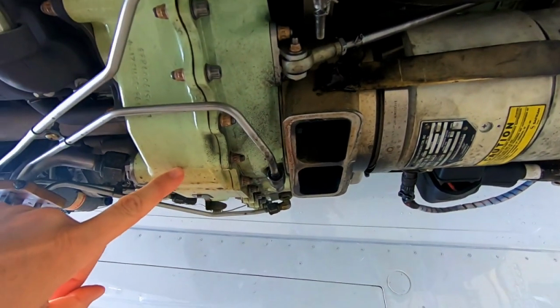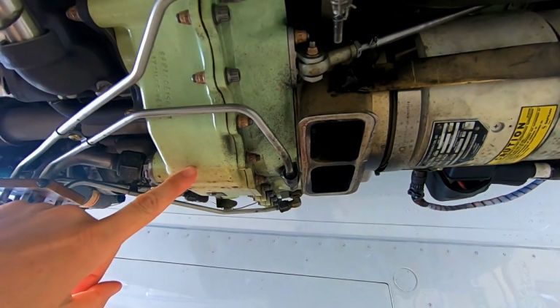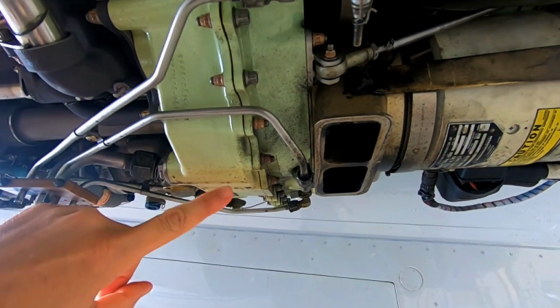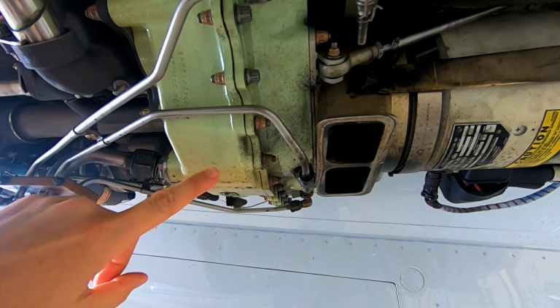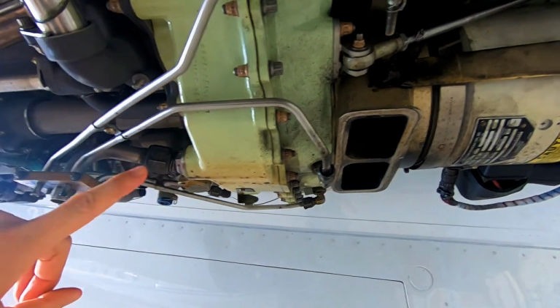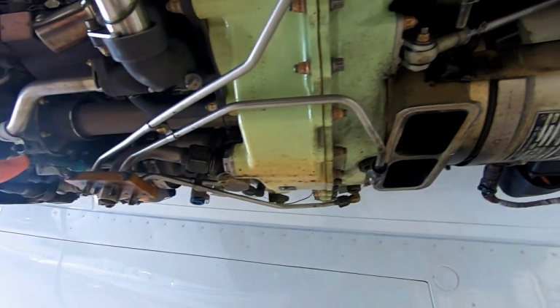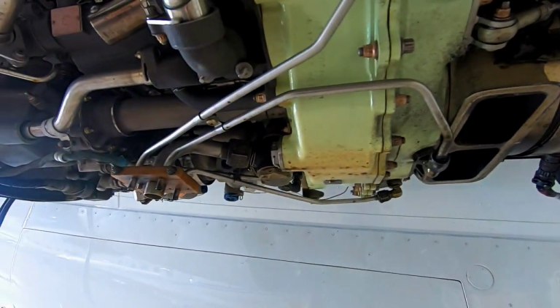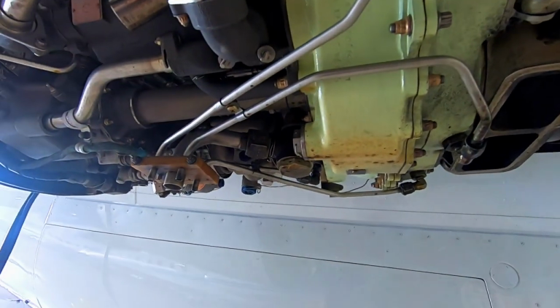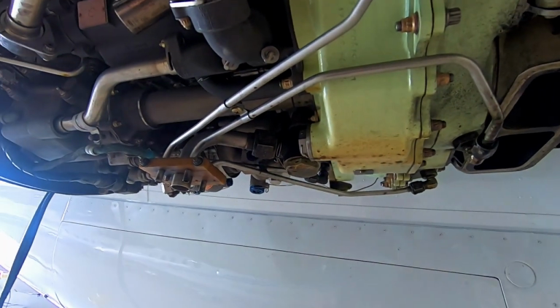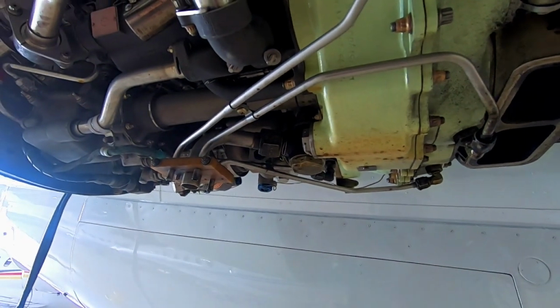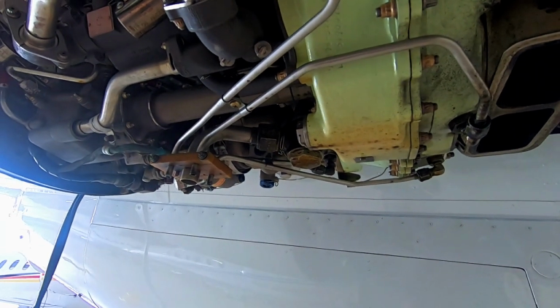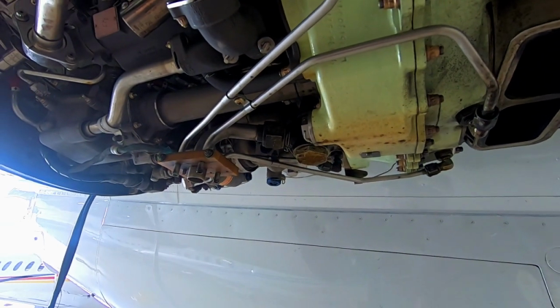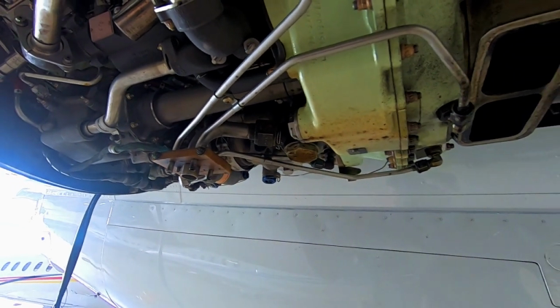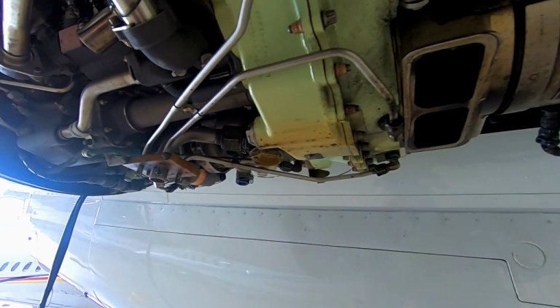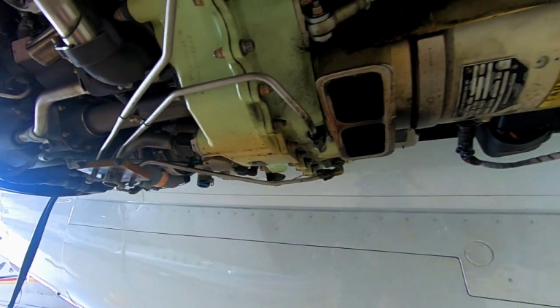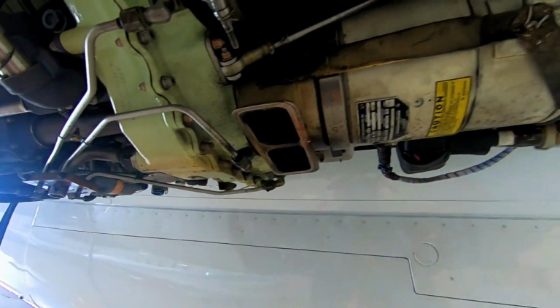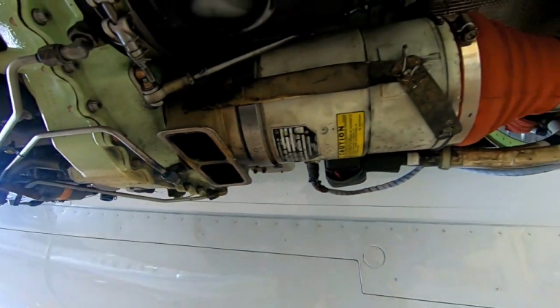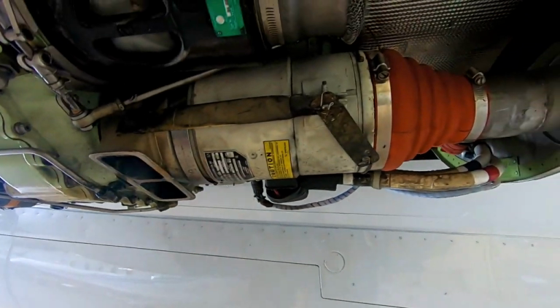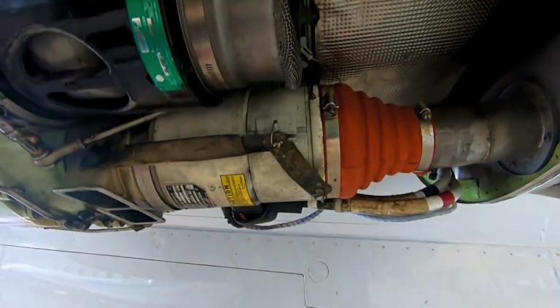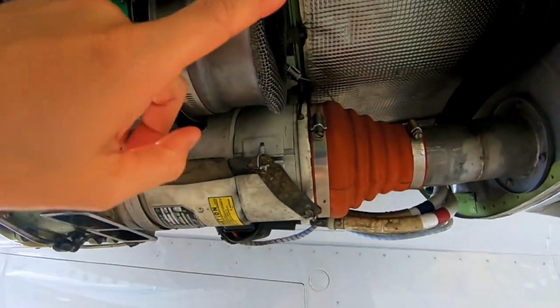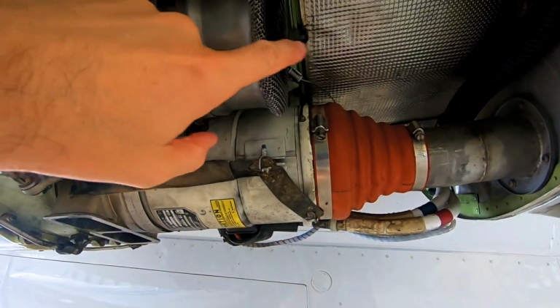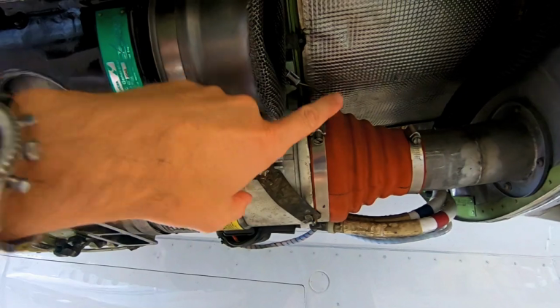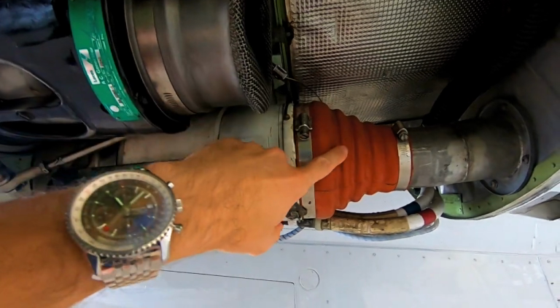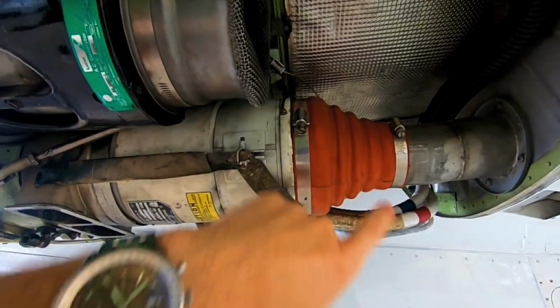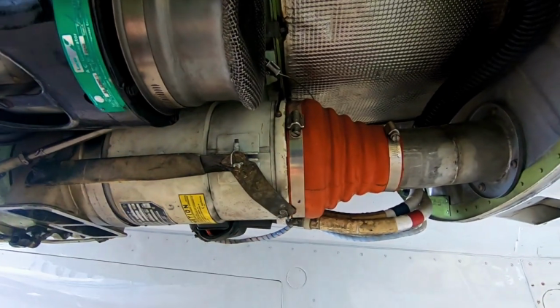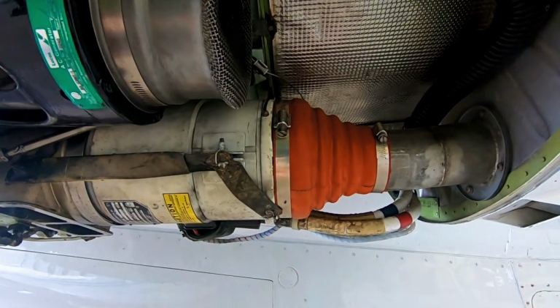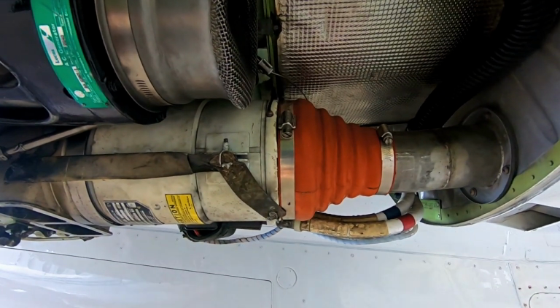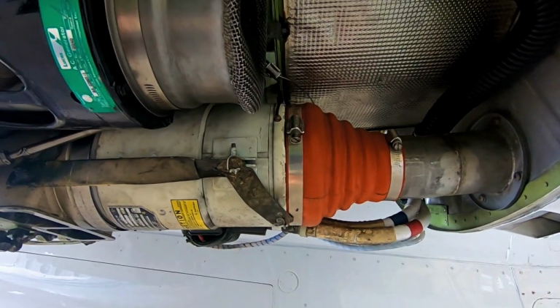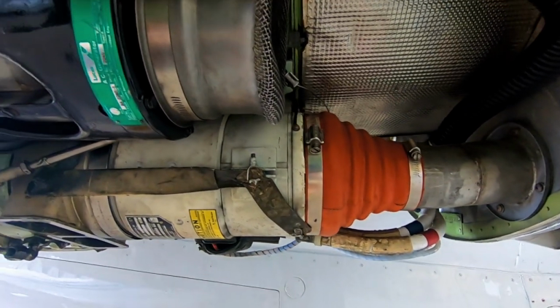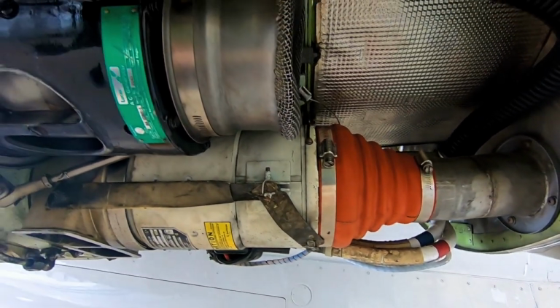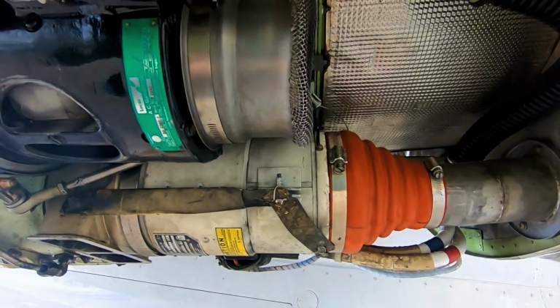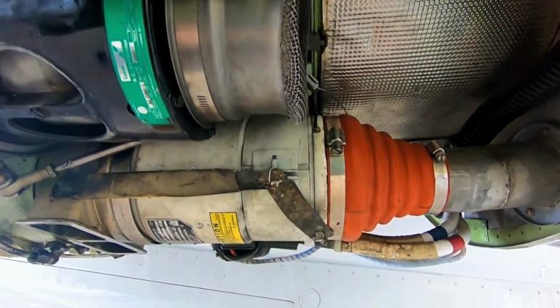Over here we have a DC generator — this also acts as our starter. It's going to drive the gearbox, and that's what's going to start the engine when we hit the button to do so. Up front, these are cooling fins that bring up cold air to keep them from getting too hot.